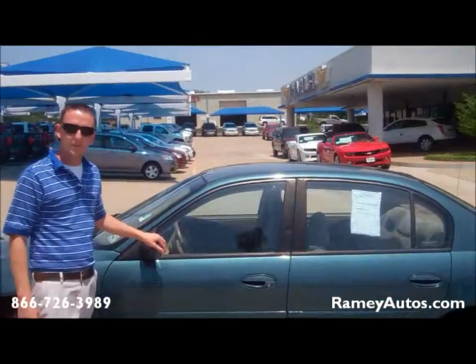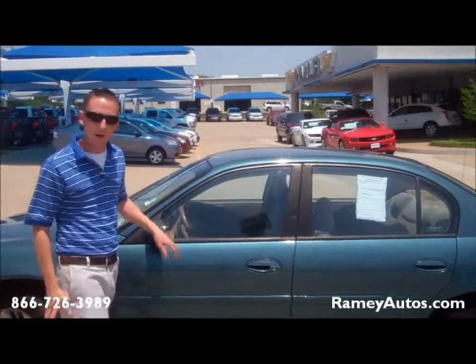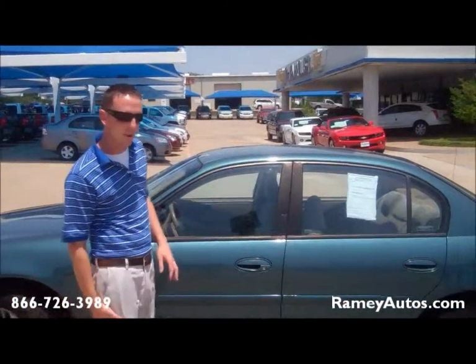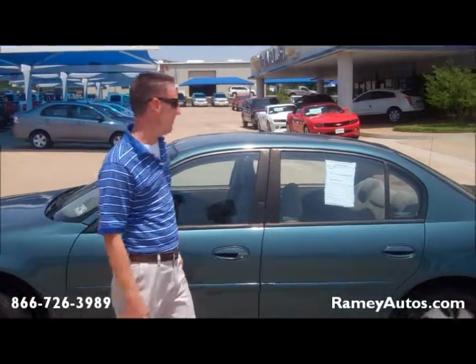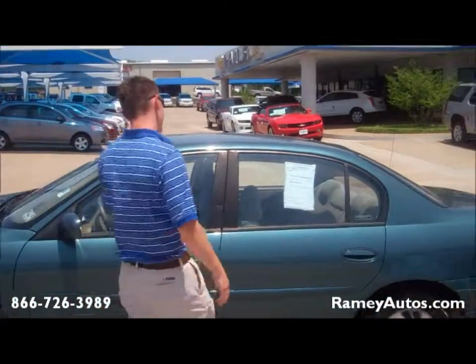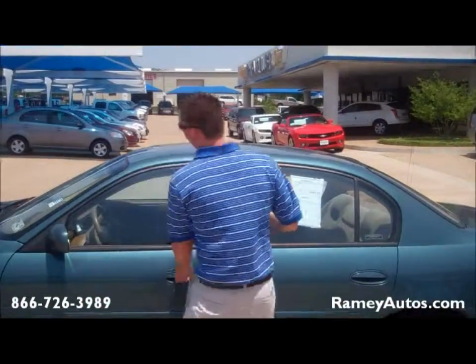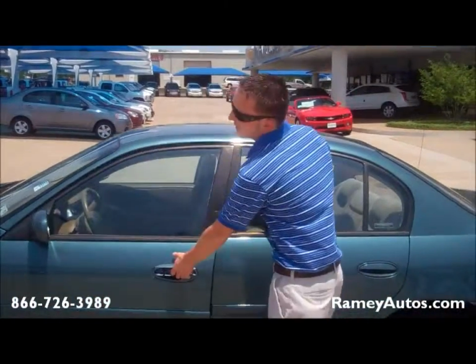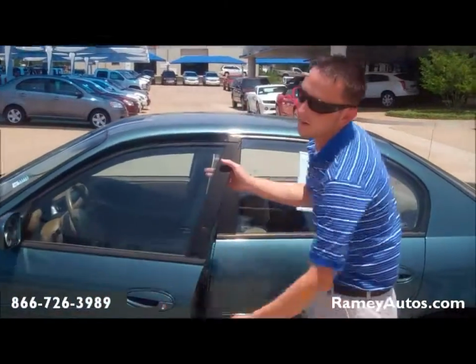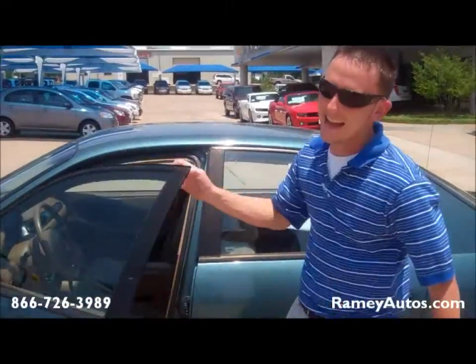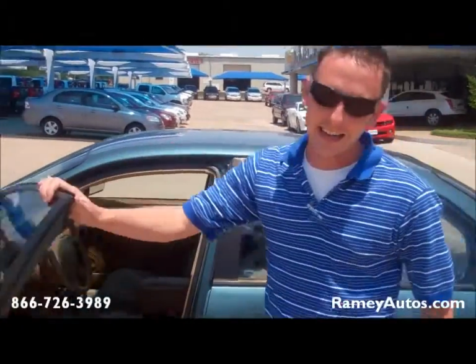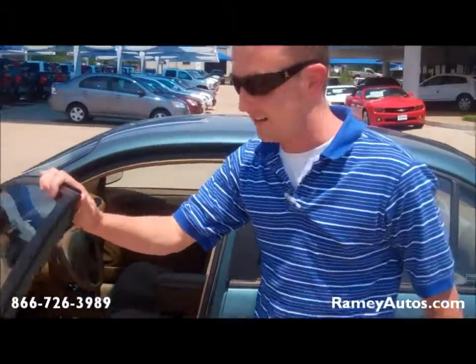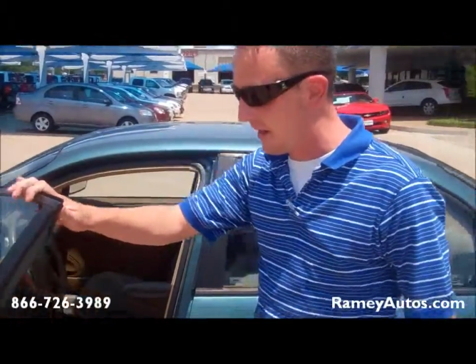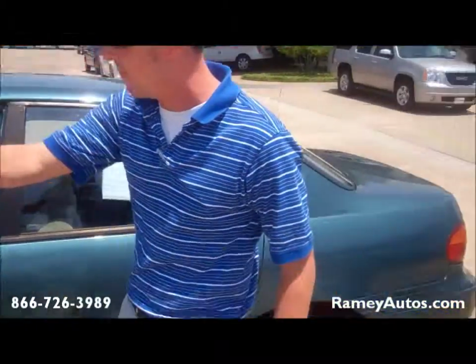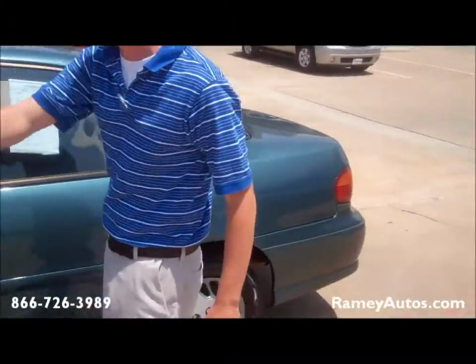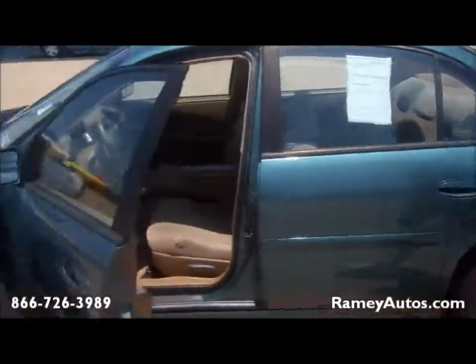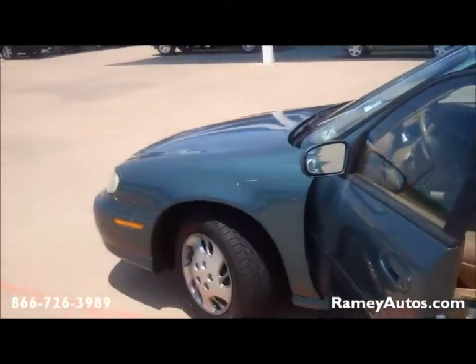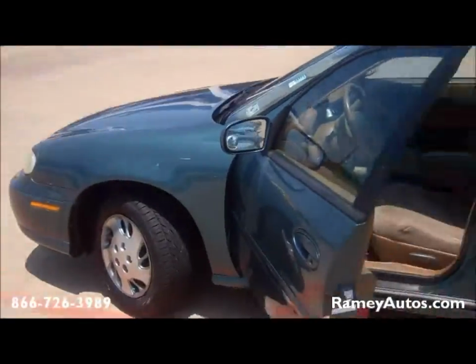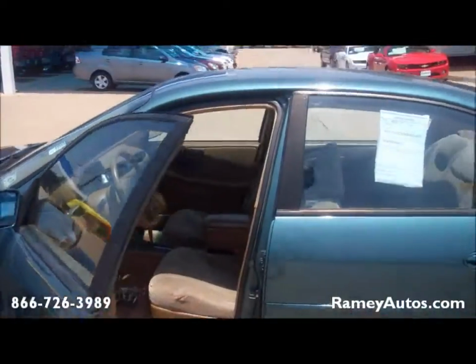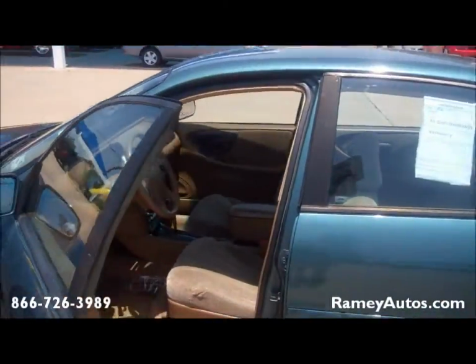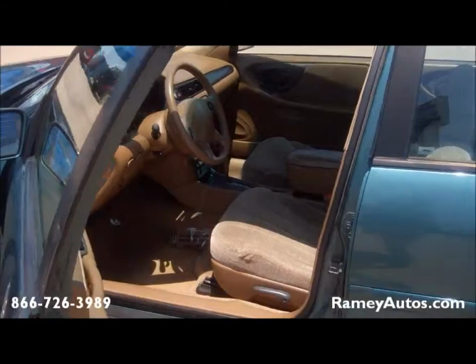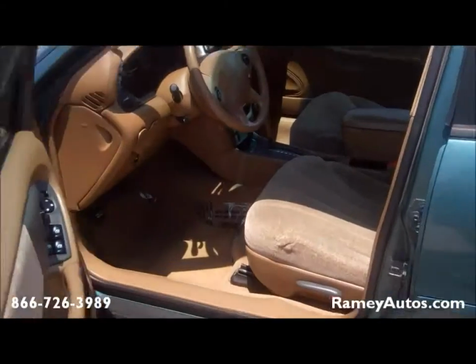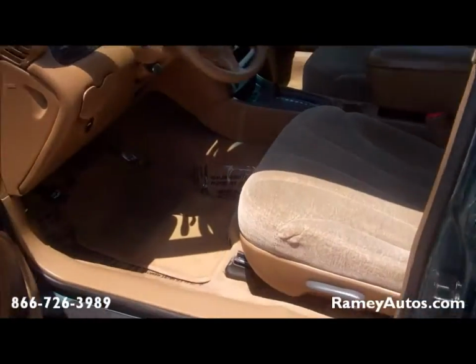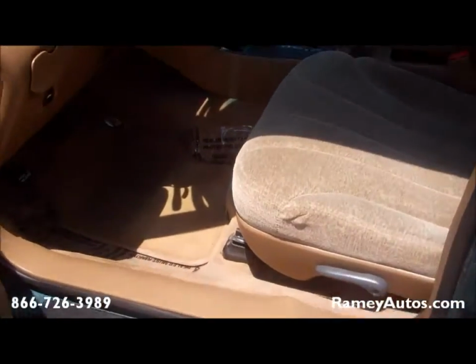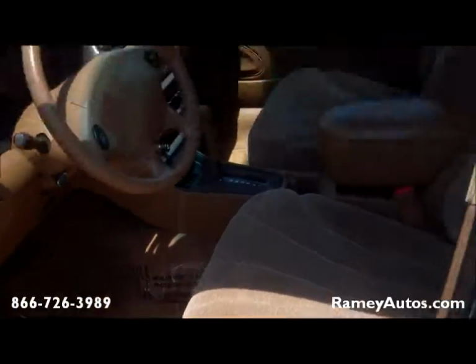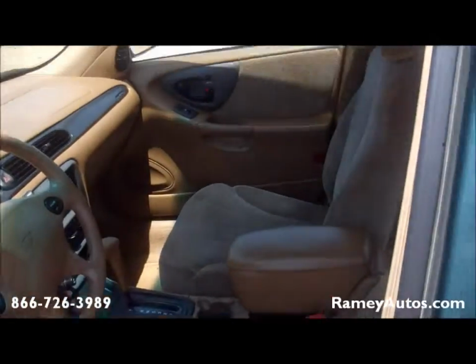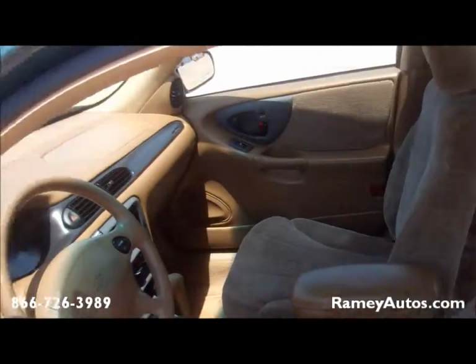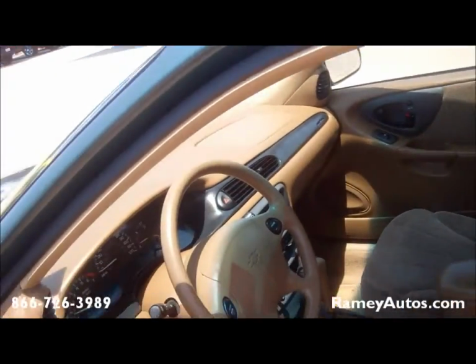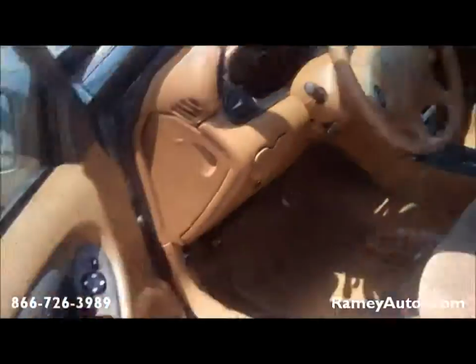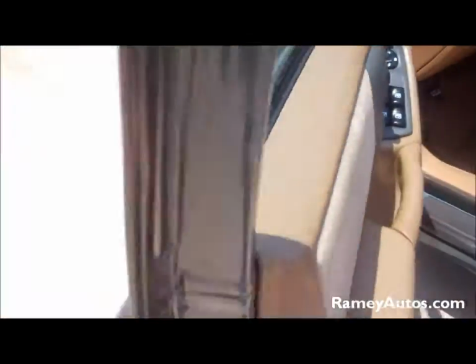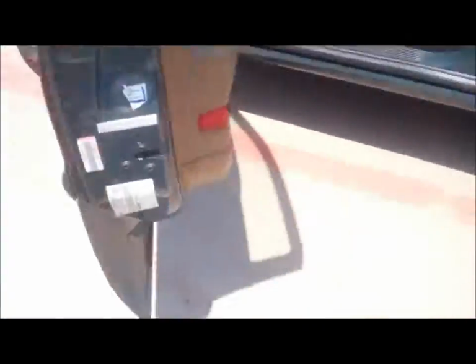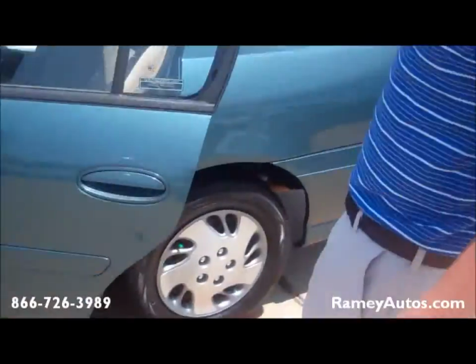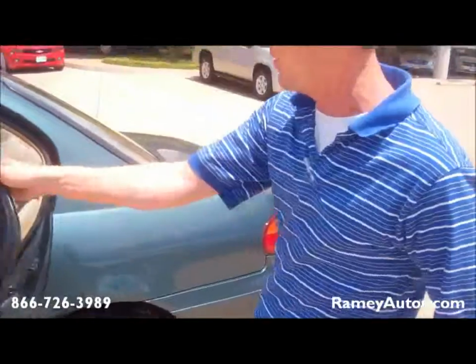It's Bert here at Ramey Chevrolet. What we have here is a 1999 Chevrolet Malibu, four door, exterior tan — as you can see on the inside as well. This is a 99 model and it only has 71,000 miles.